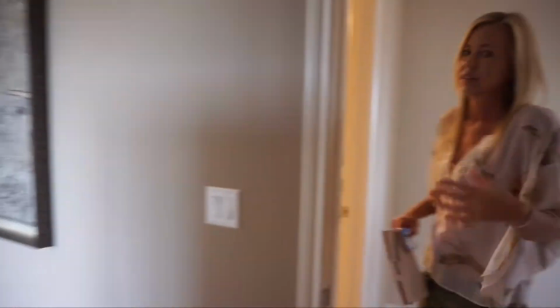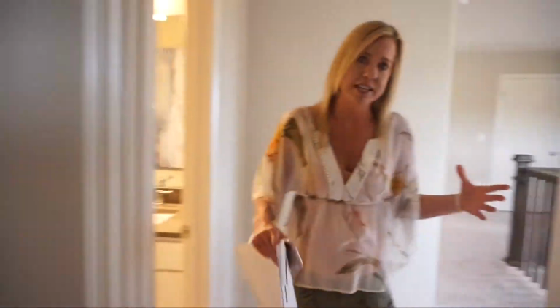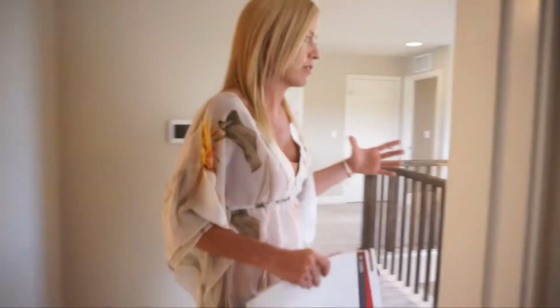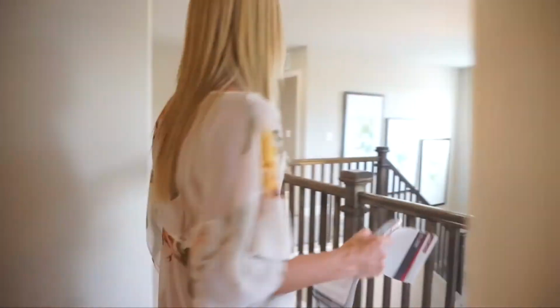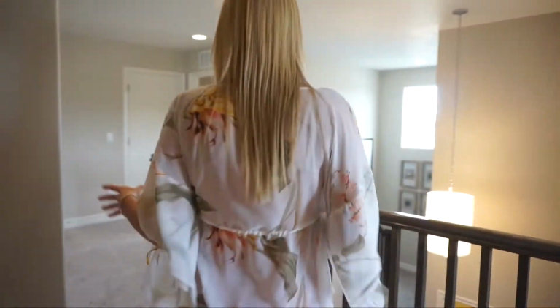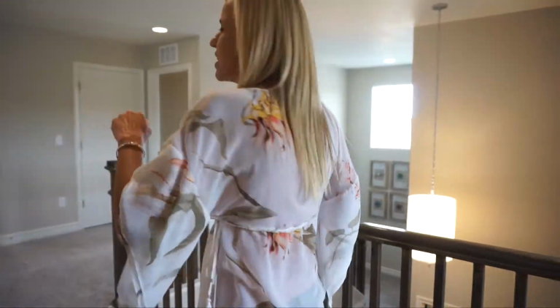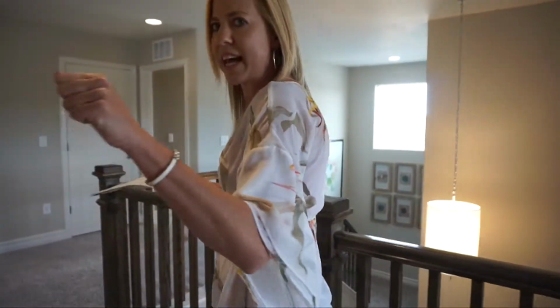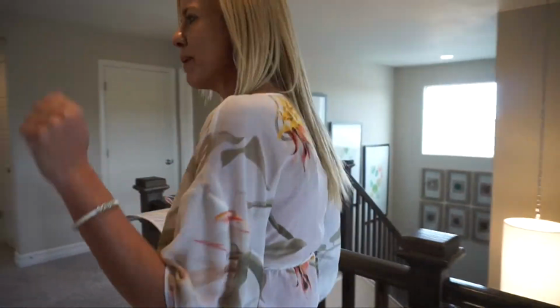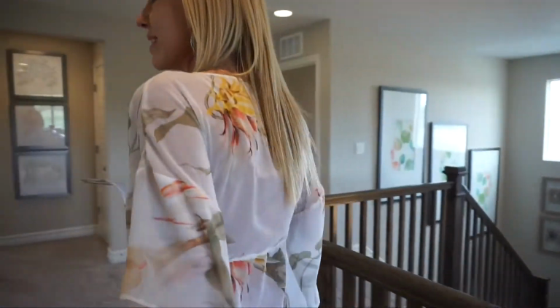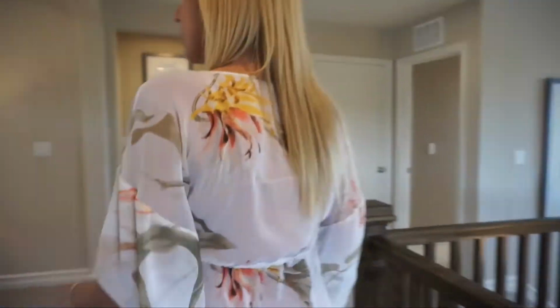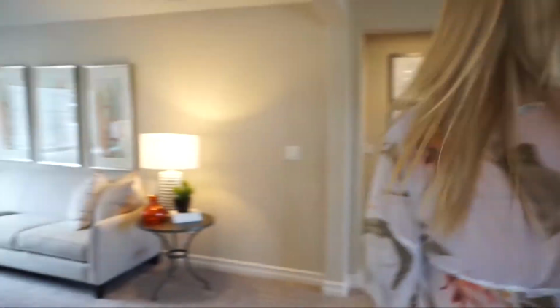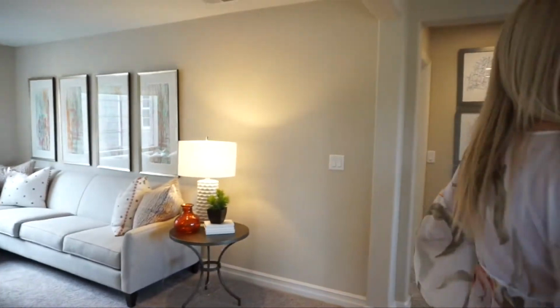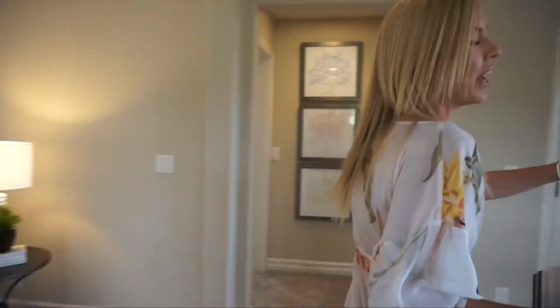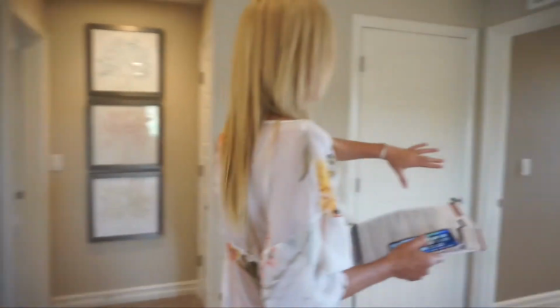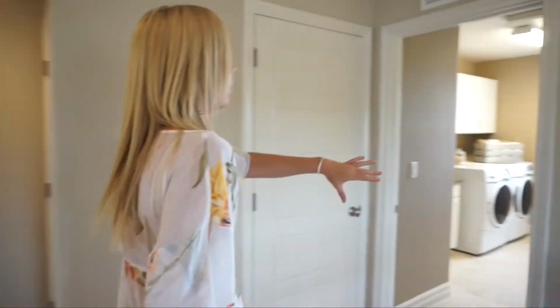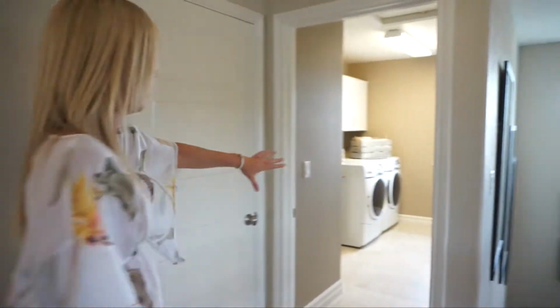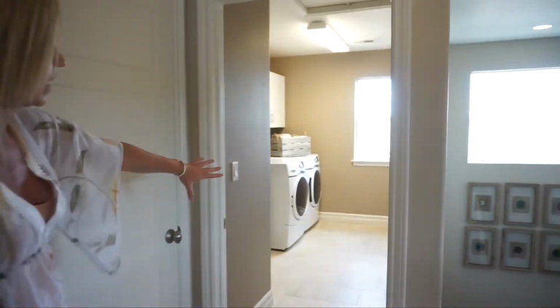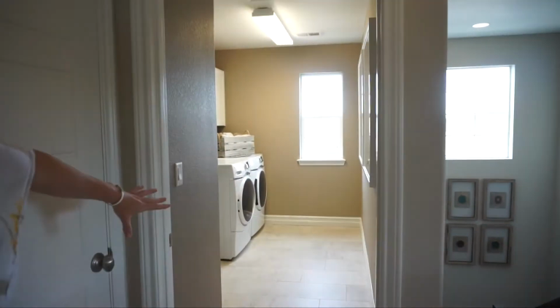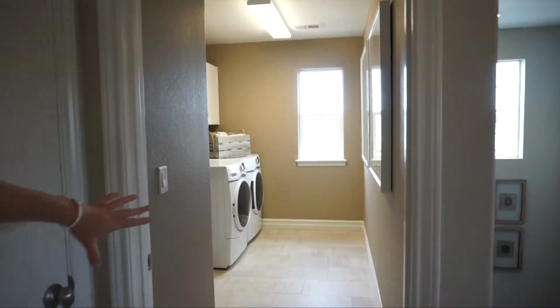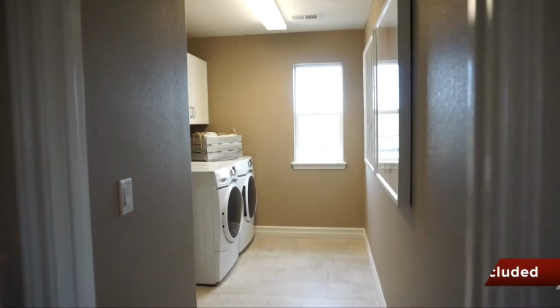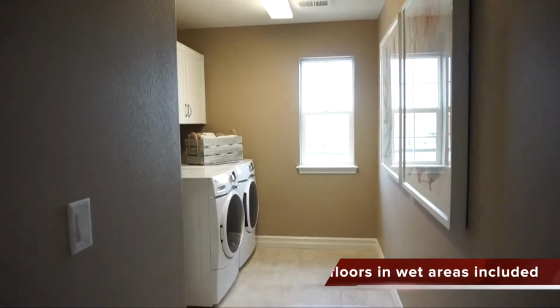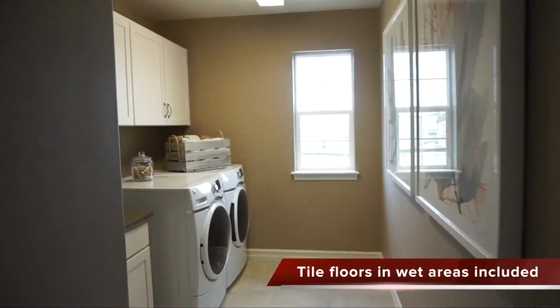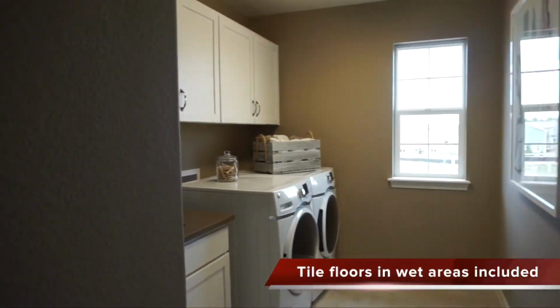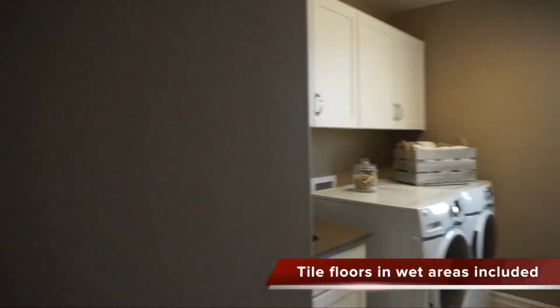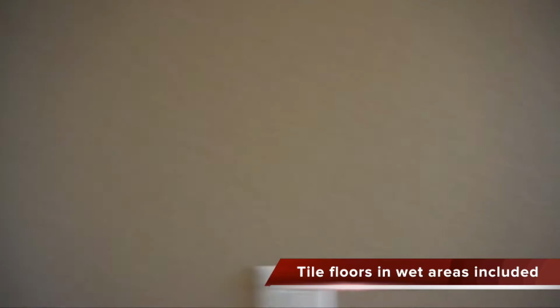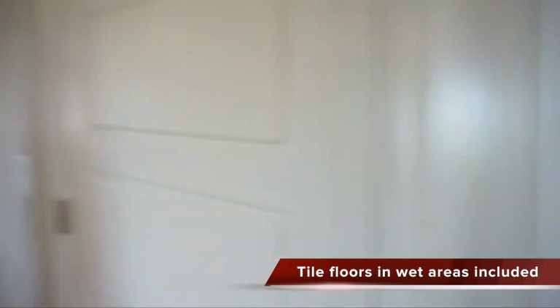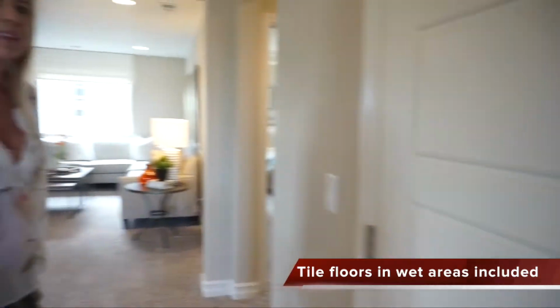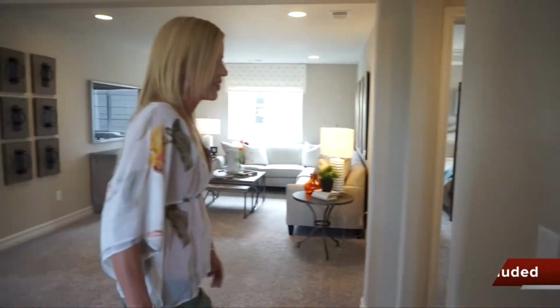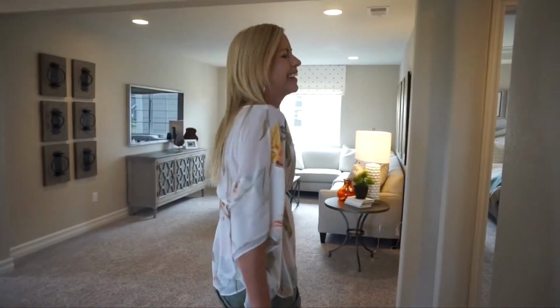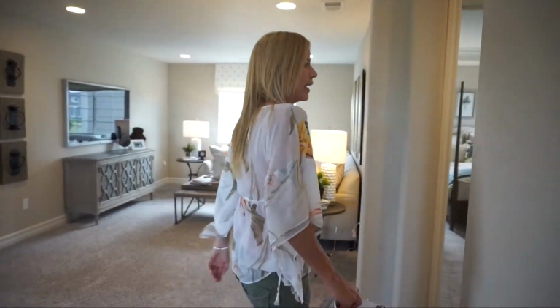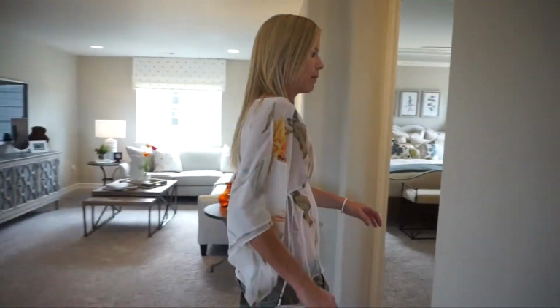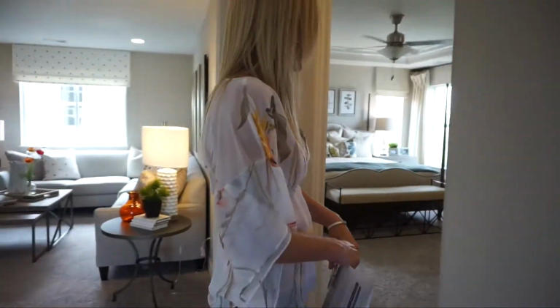Secondary bedrooms so often just have sliders, but these have nice big walk-in closets. Over here we also have our laundry room — good-sized, with a nice window to brighten it up.